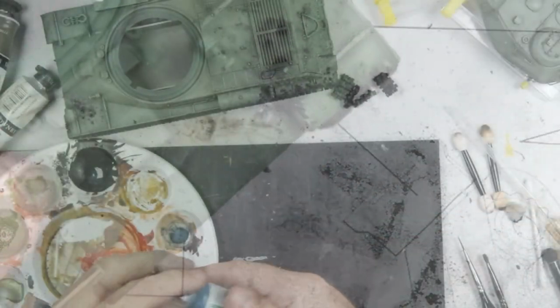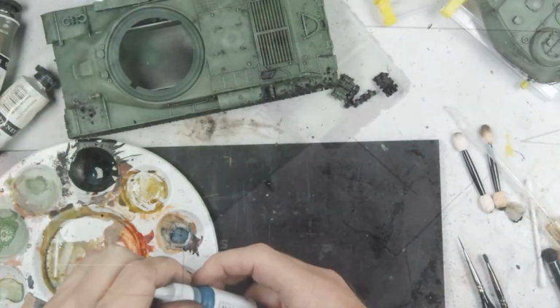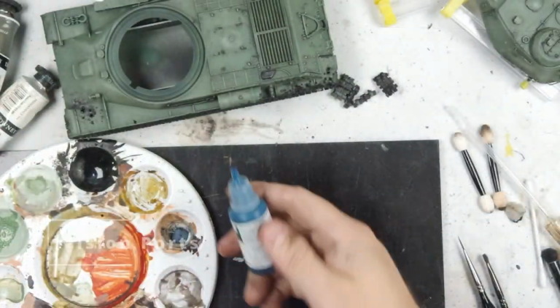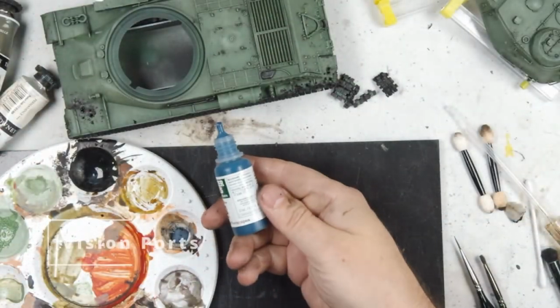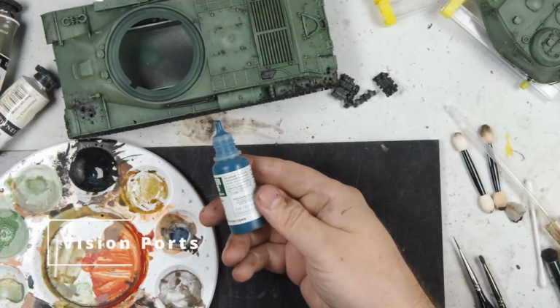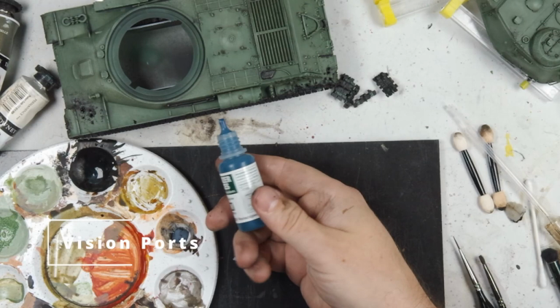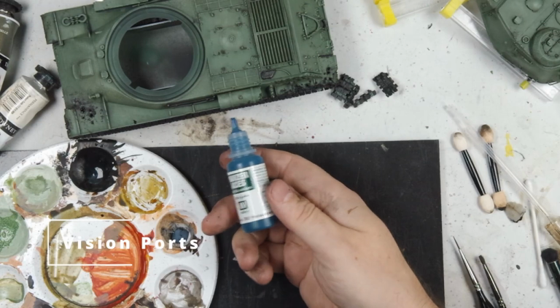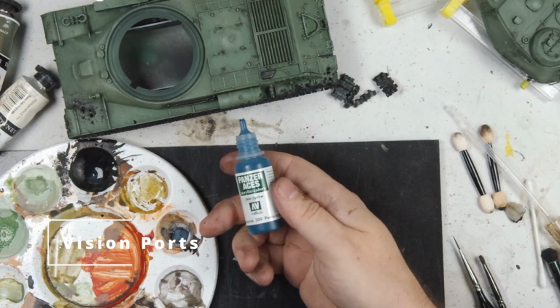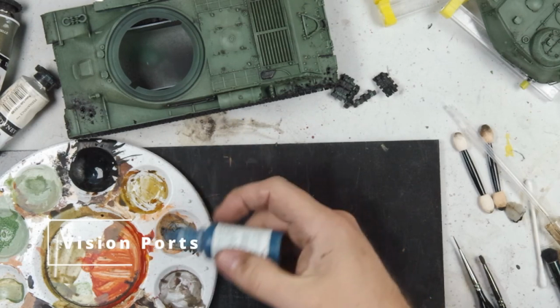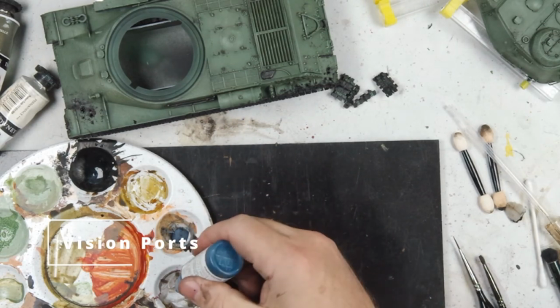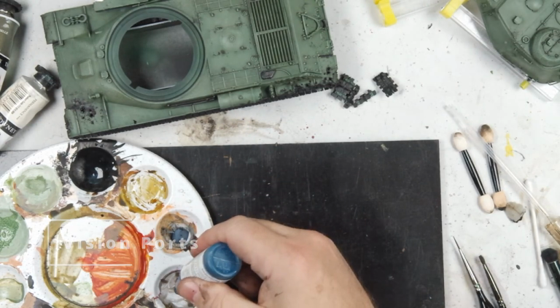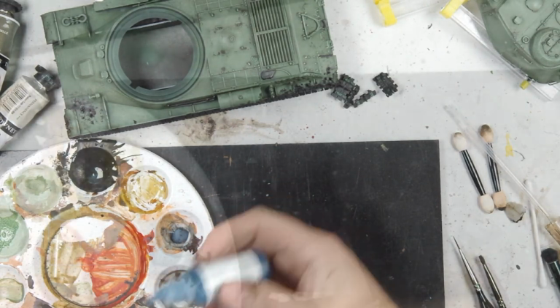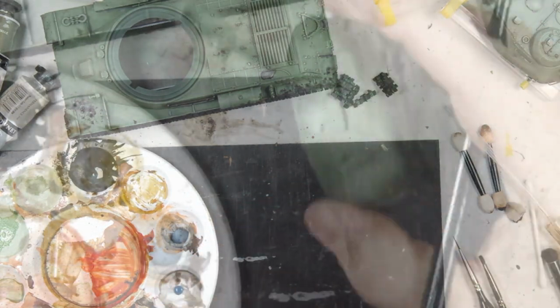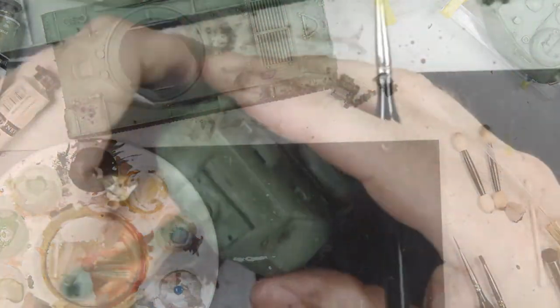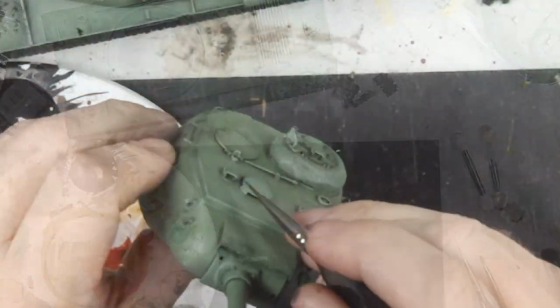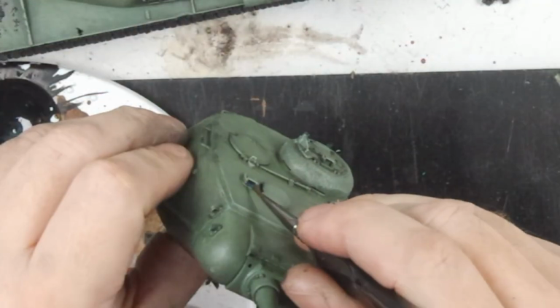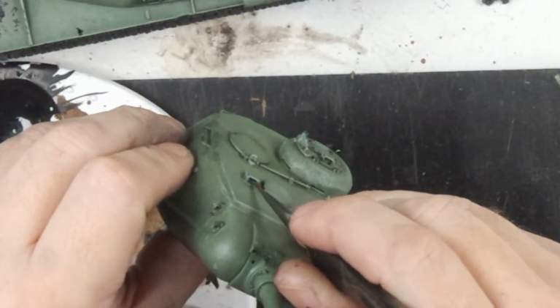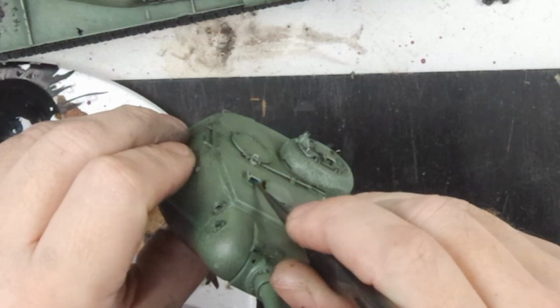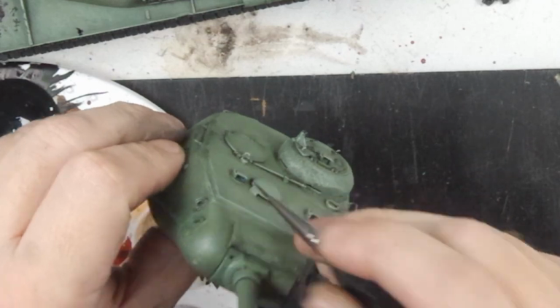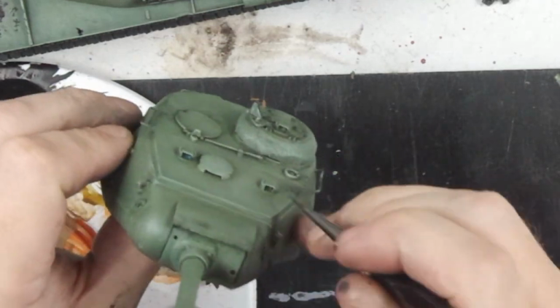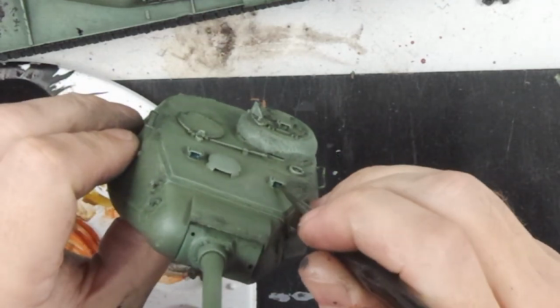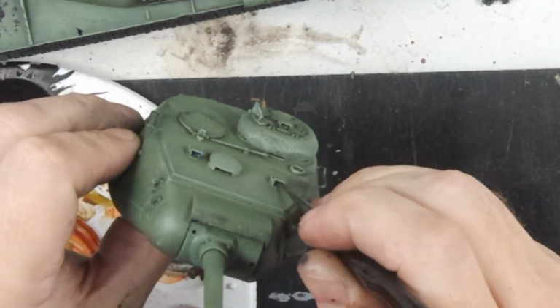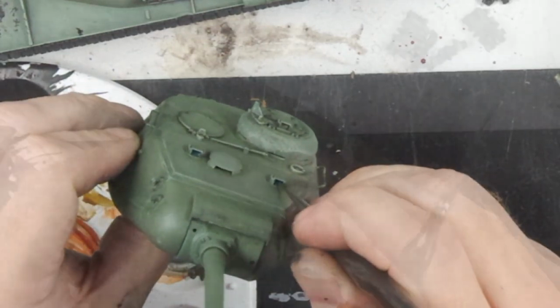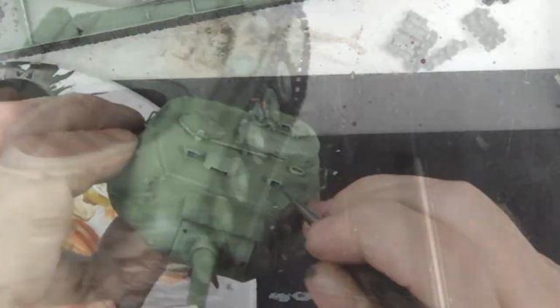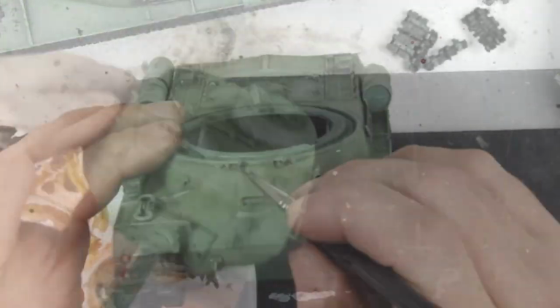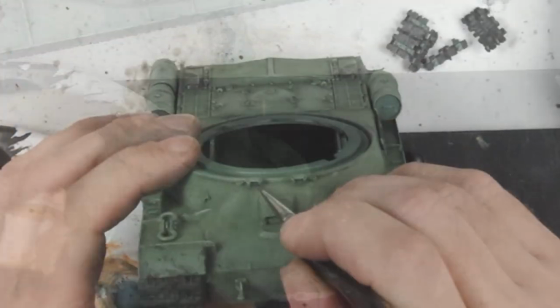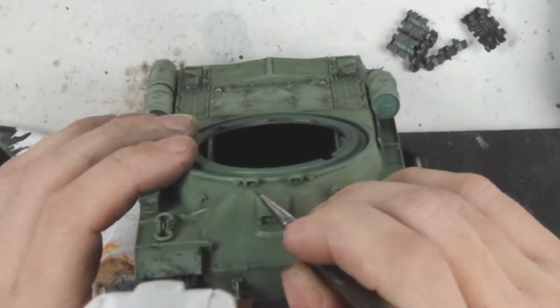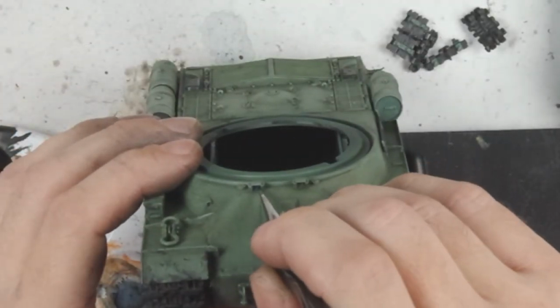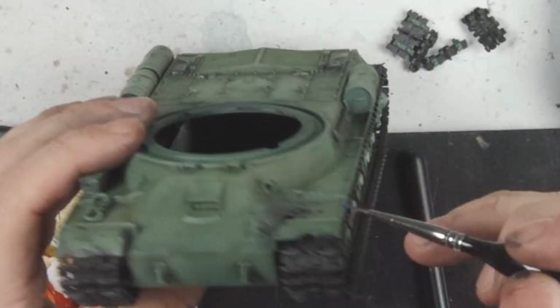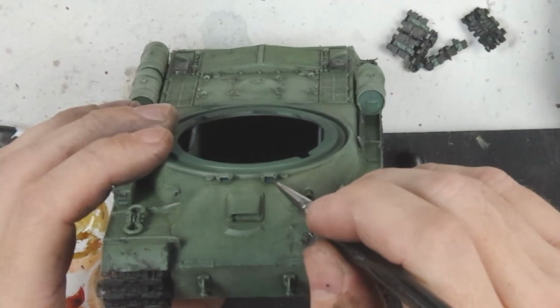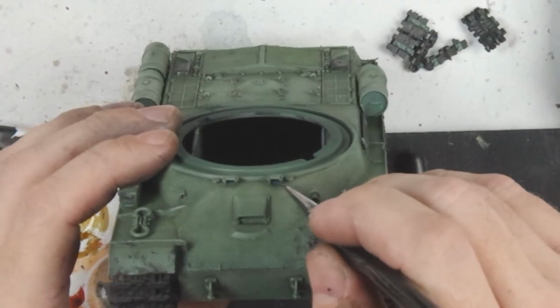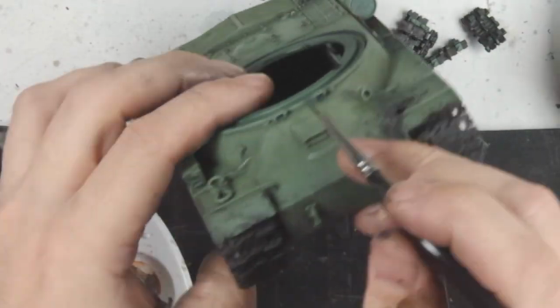At this point I'm going over some of the other detail parts. Here I'm just addressing the vision ports — this is PanzerAce's periscopes. I'm just painting these inside. Obviously if you wanted to do this prior to putting them on the model you could, and then just mask these up, depending on how confident you are with your painting skills.